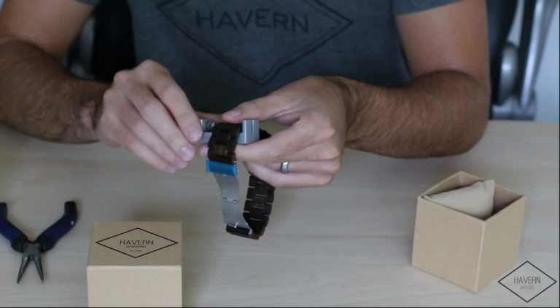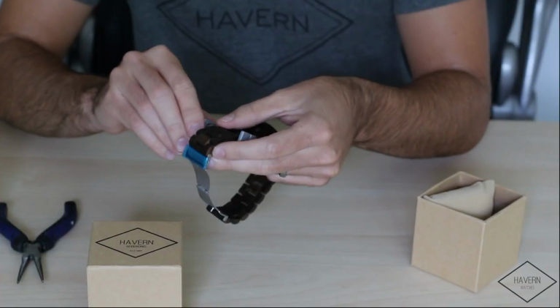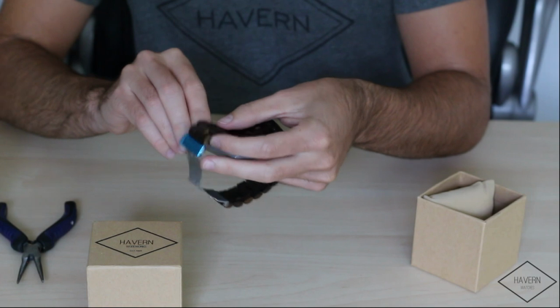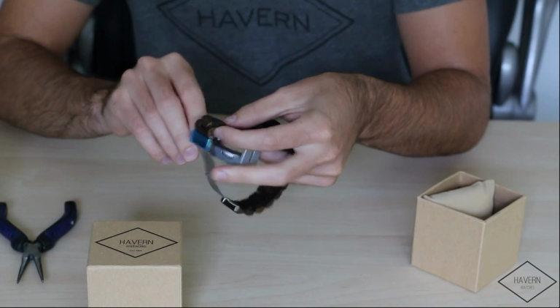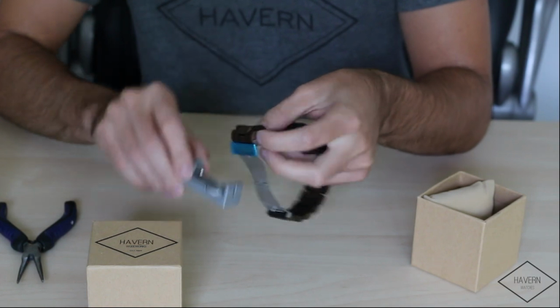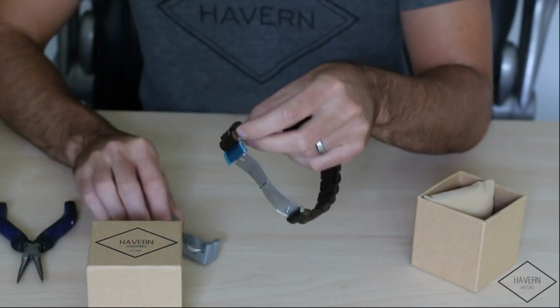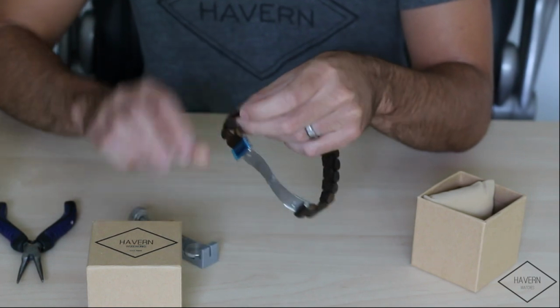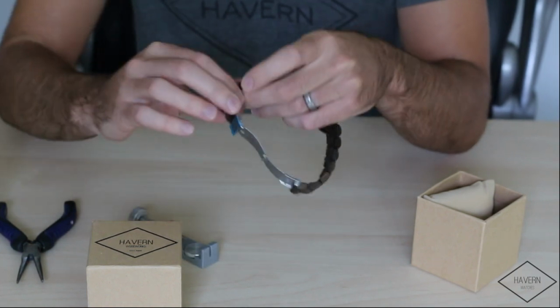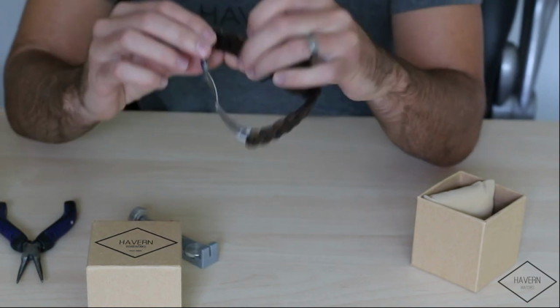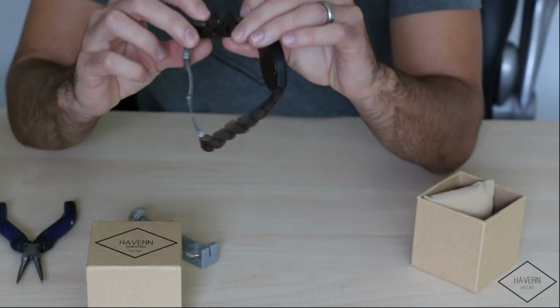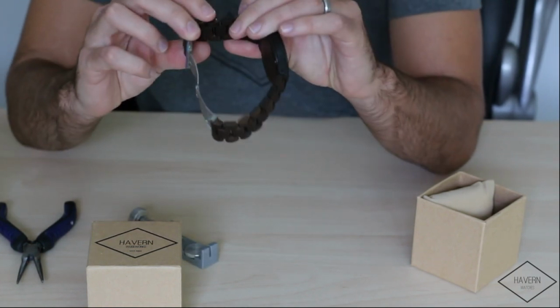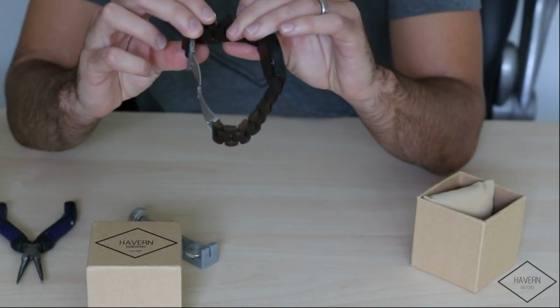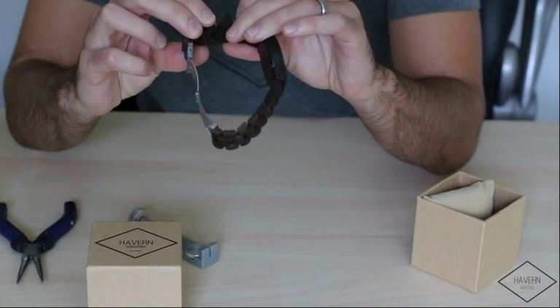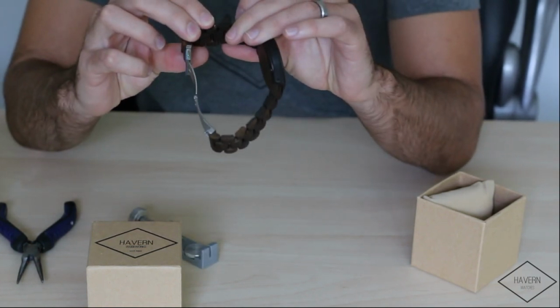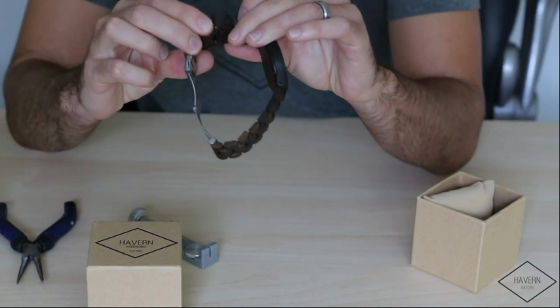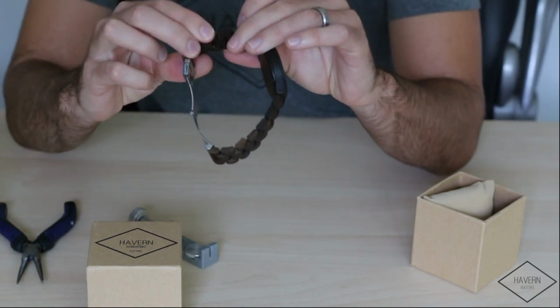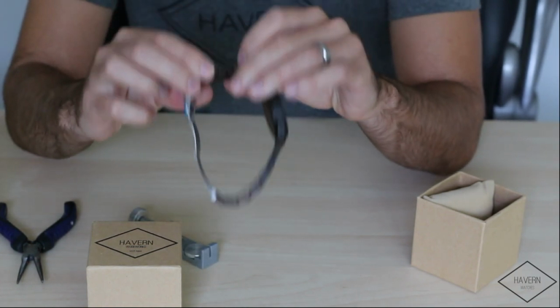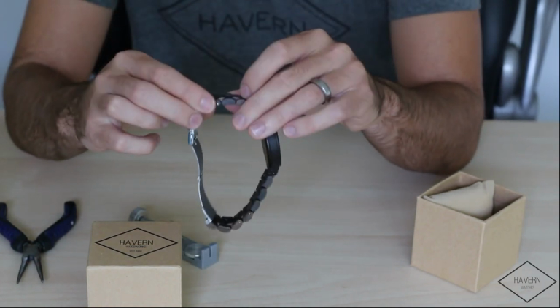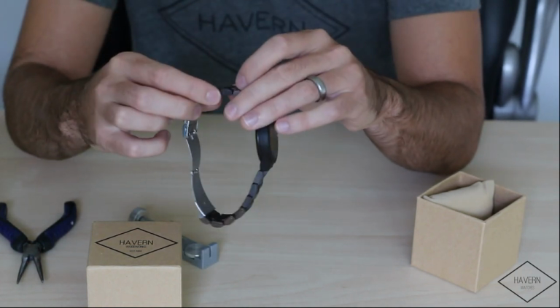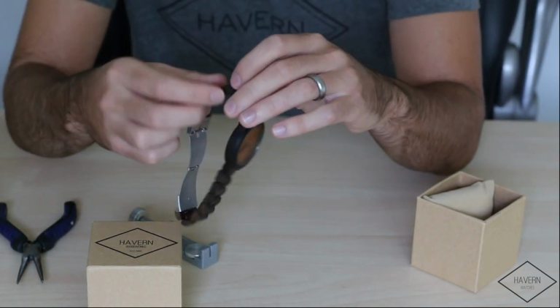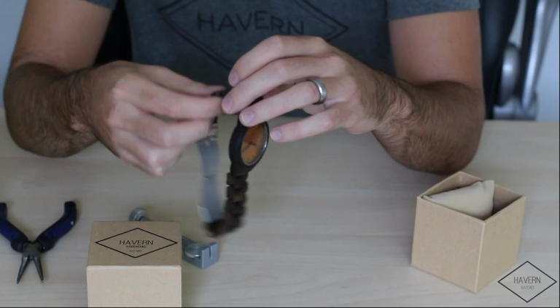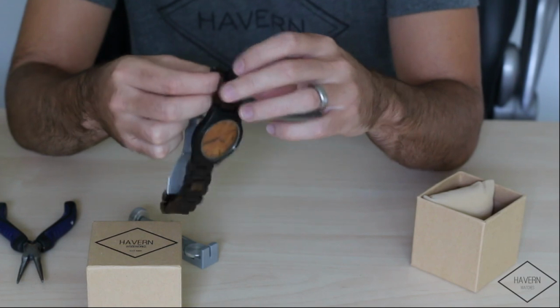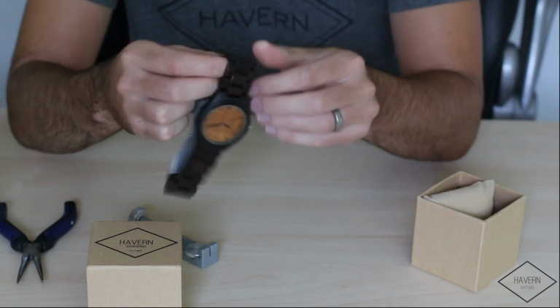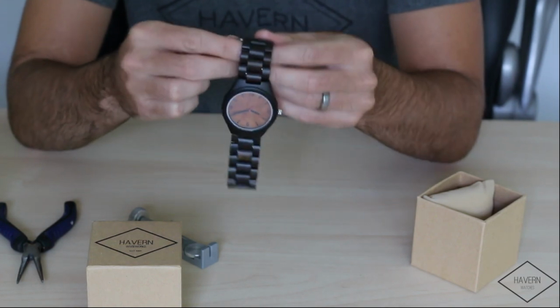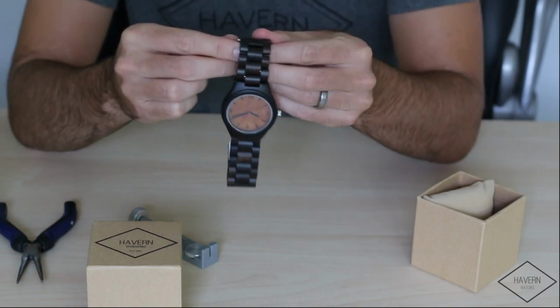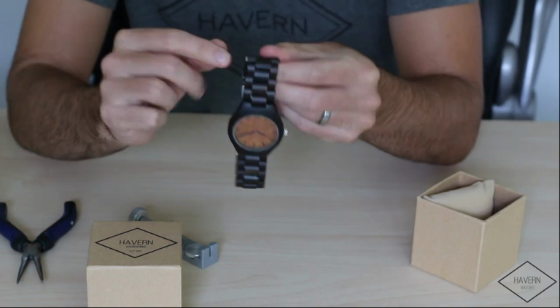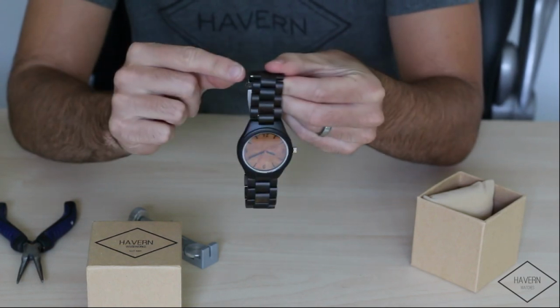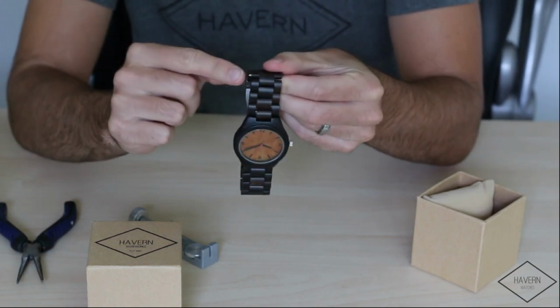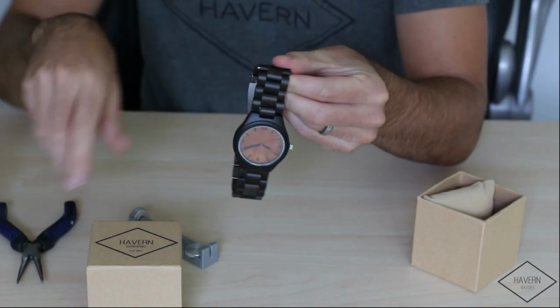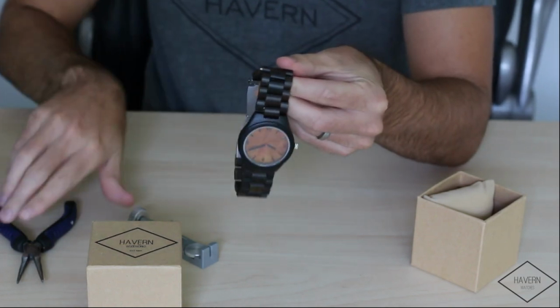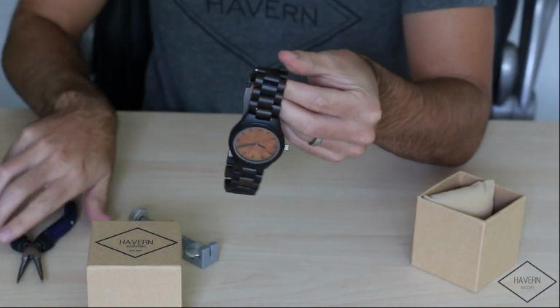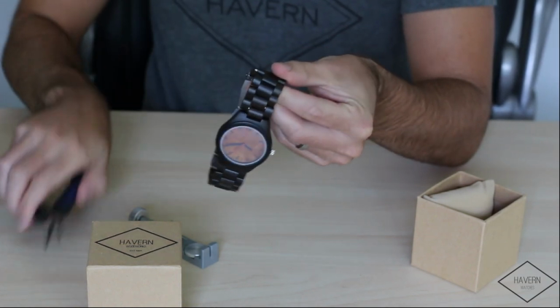If you do not see a crown, simply insert it back in the way it came and push it the other direction. With this one we do have the crown, so we're going to go ahead and remove it.